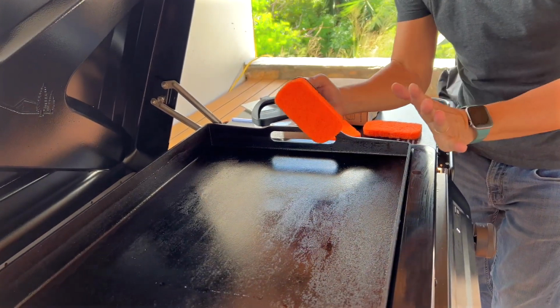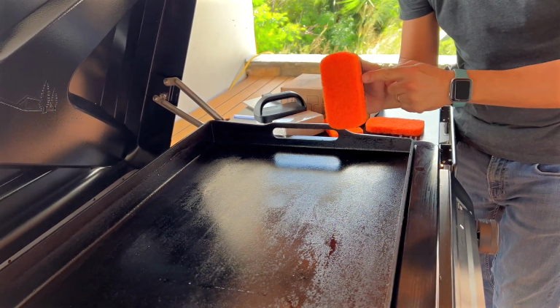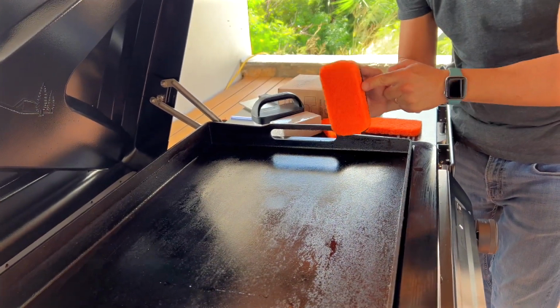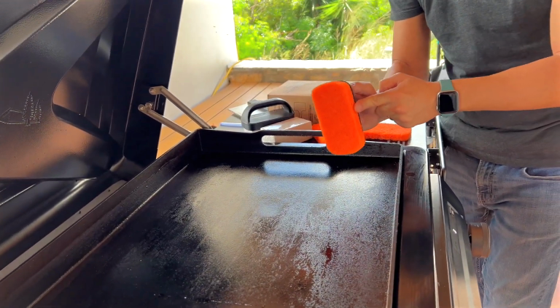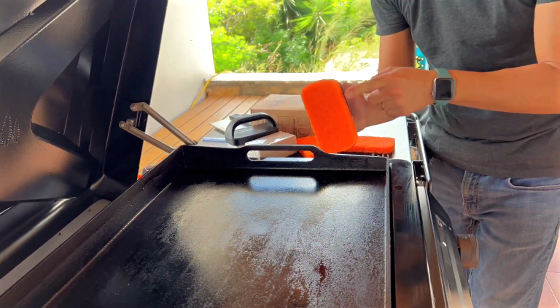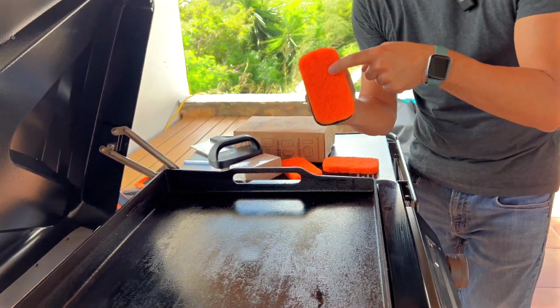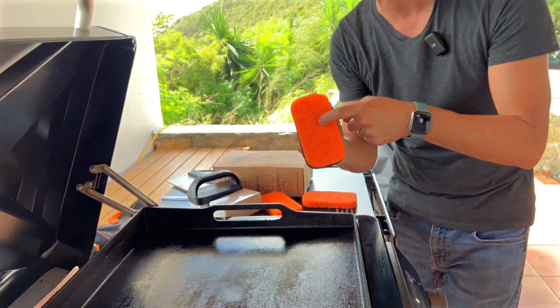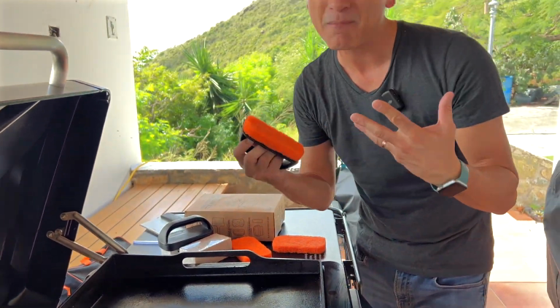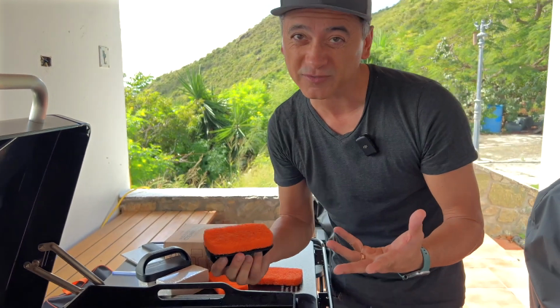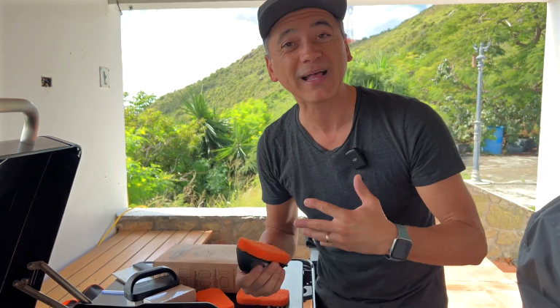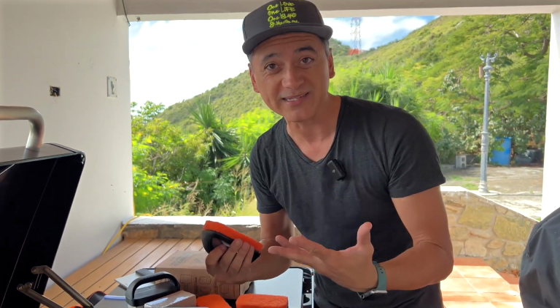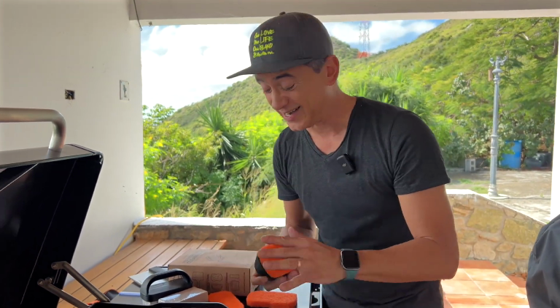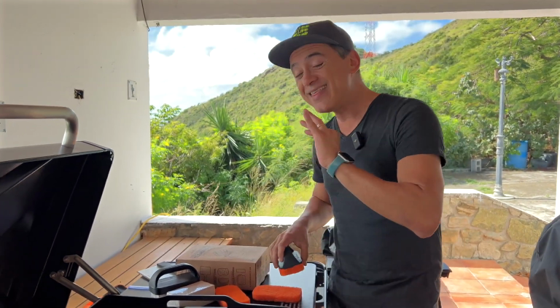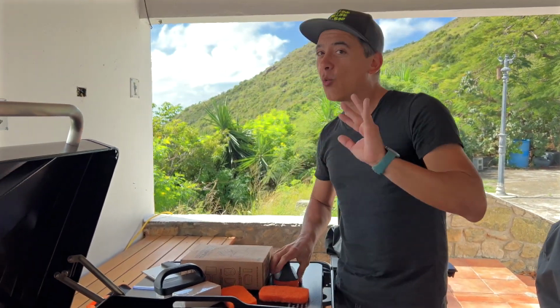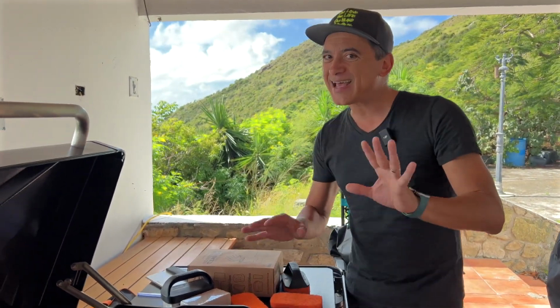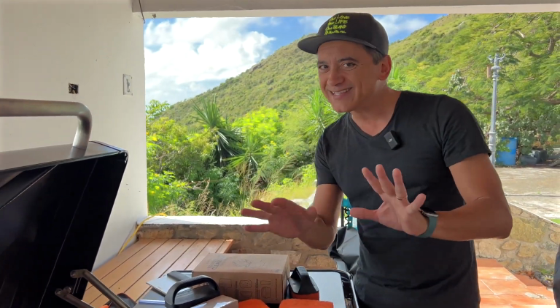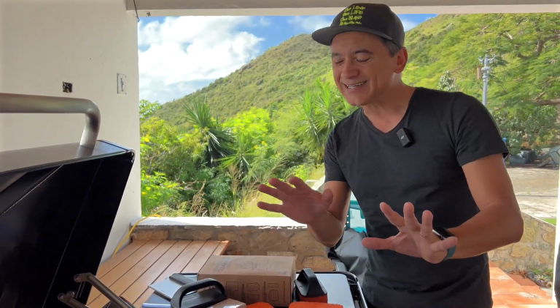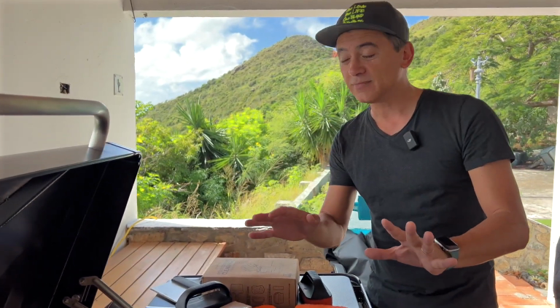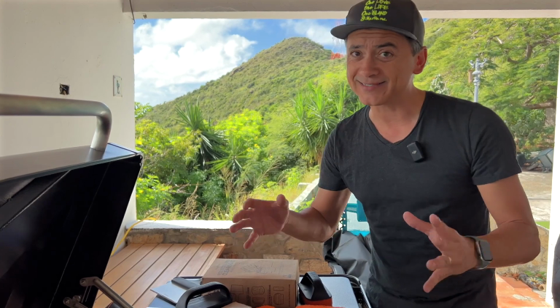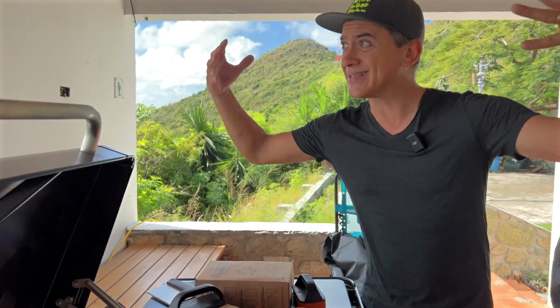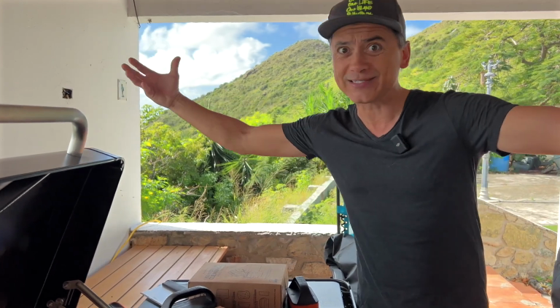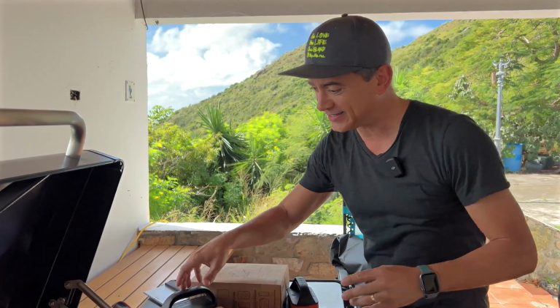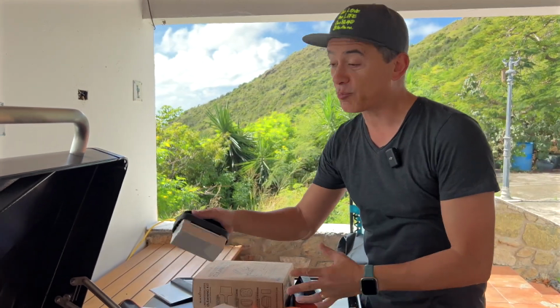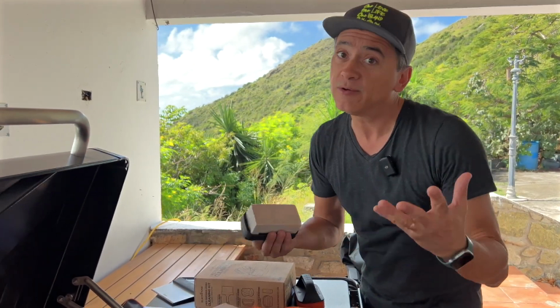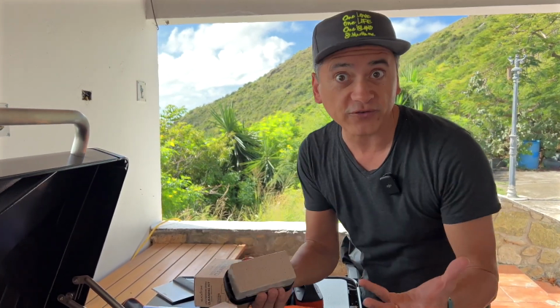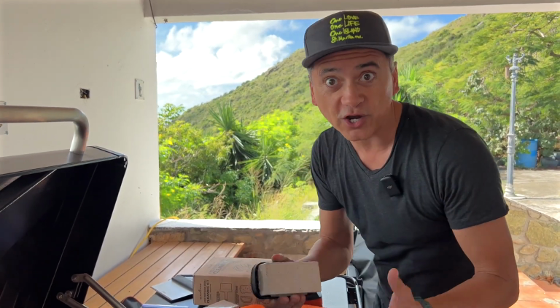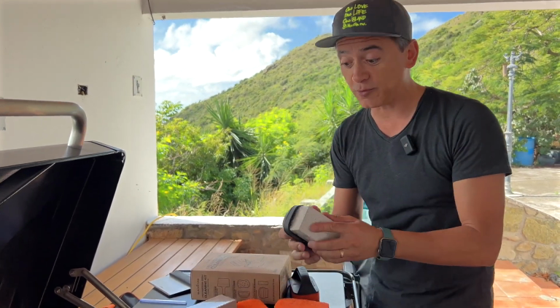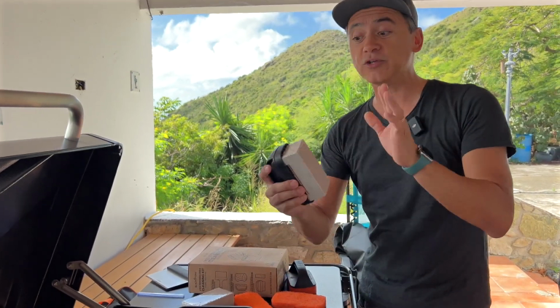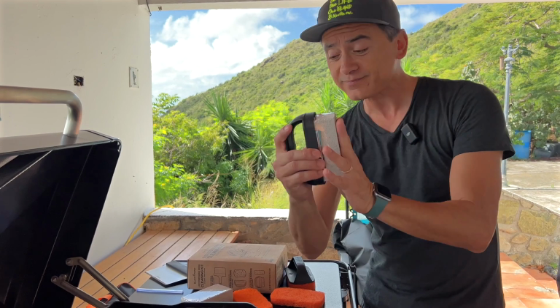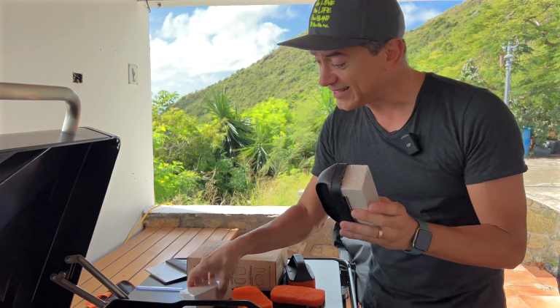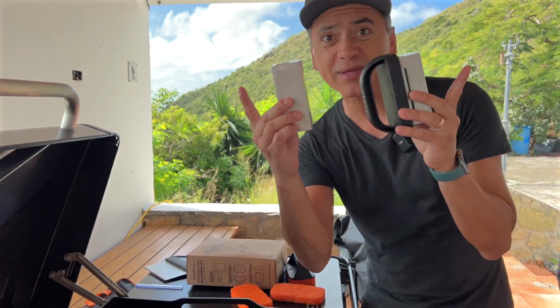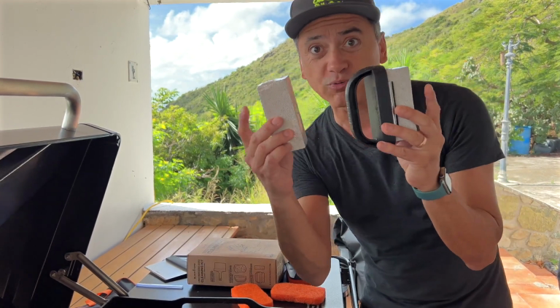Of course you don't do this every single time, because after using this you will most often have to re-season it. Then once every season — and I say season as in the time of year, so probably before the summer starts for most of you — it comes with these bricks.